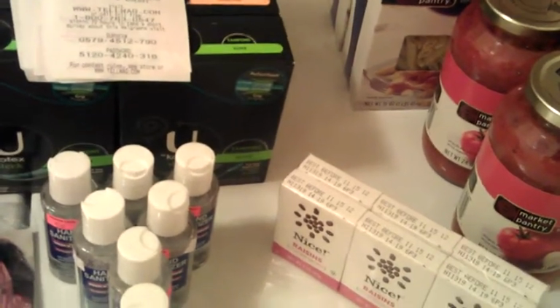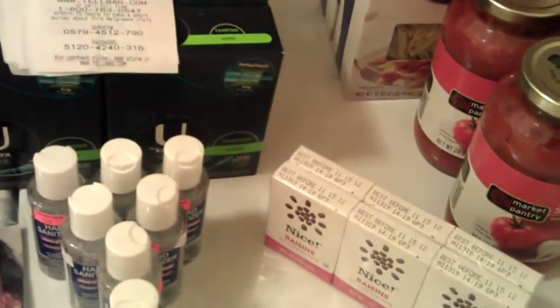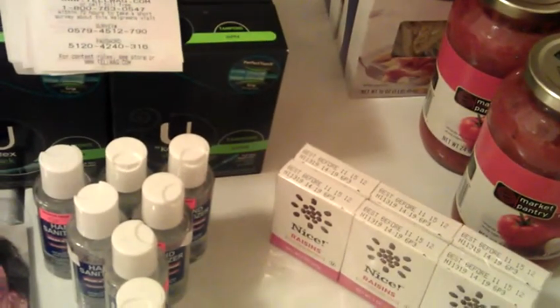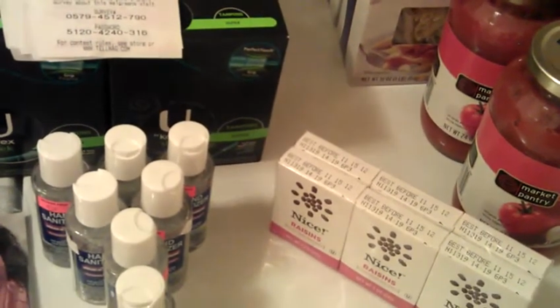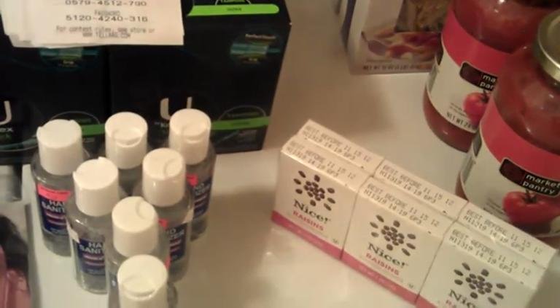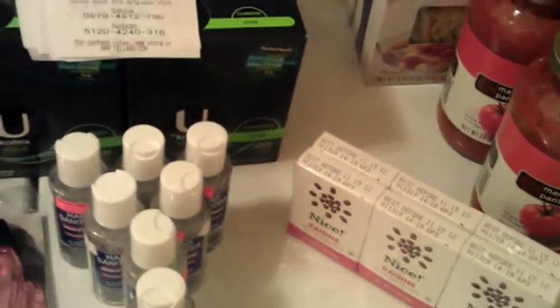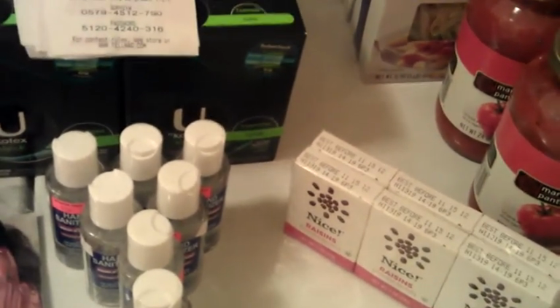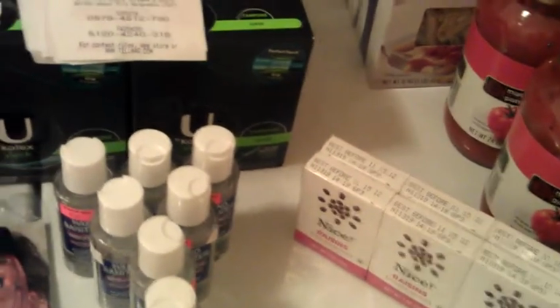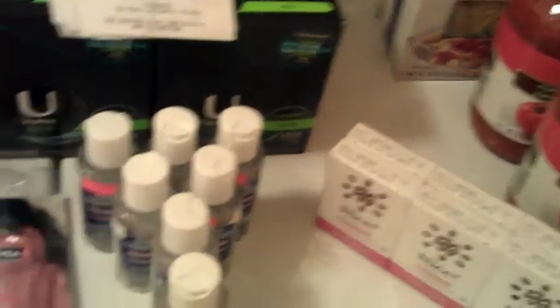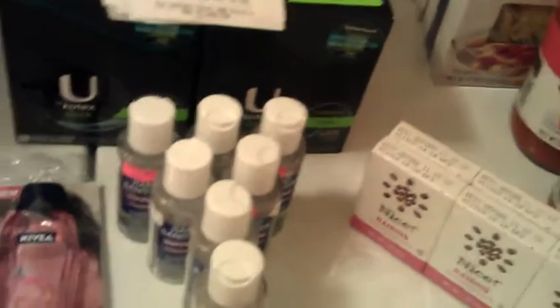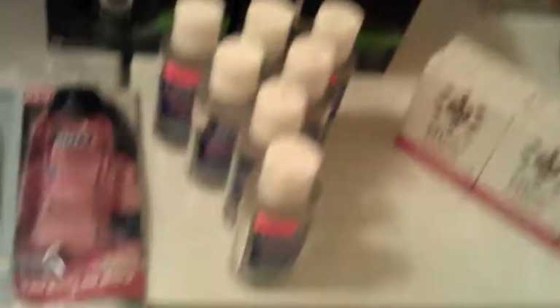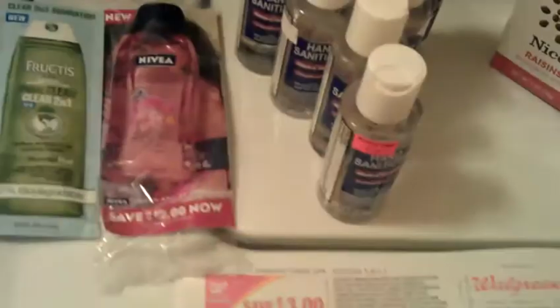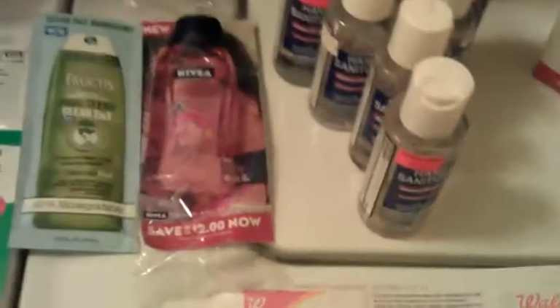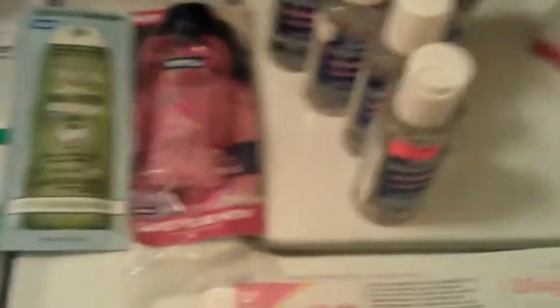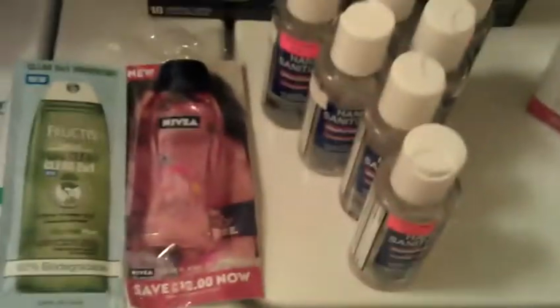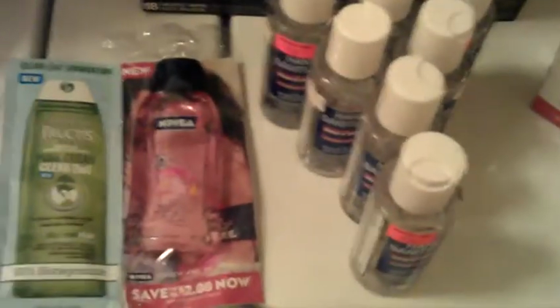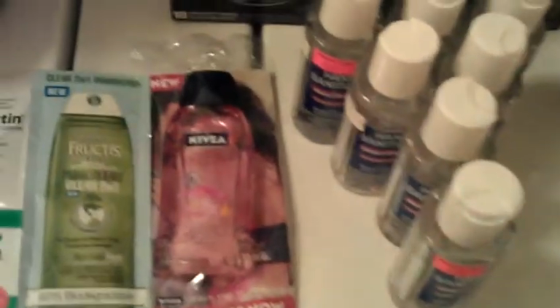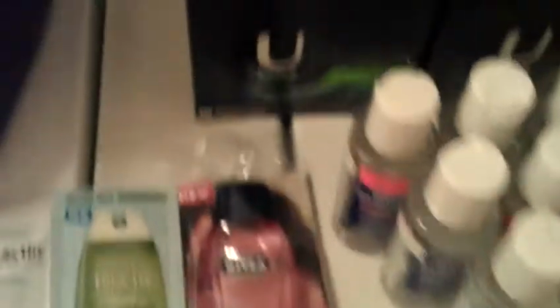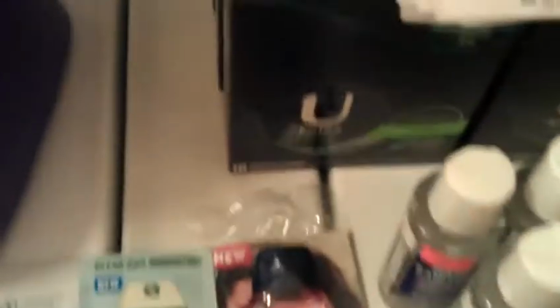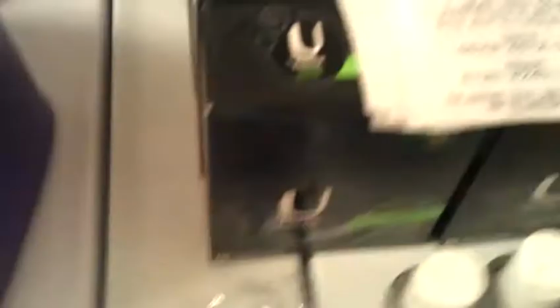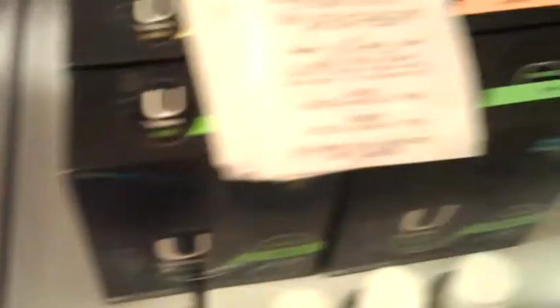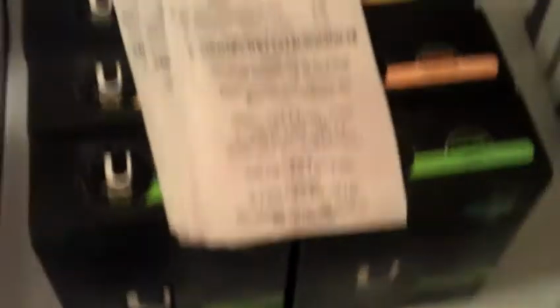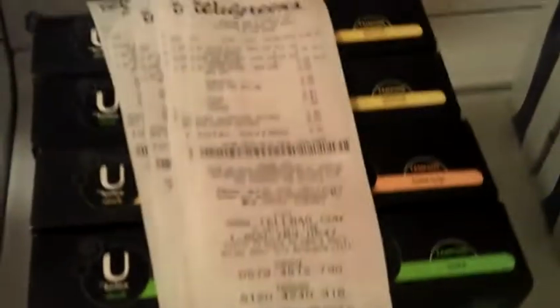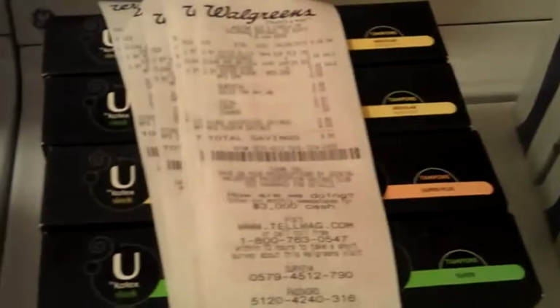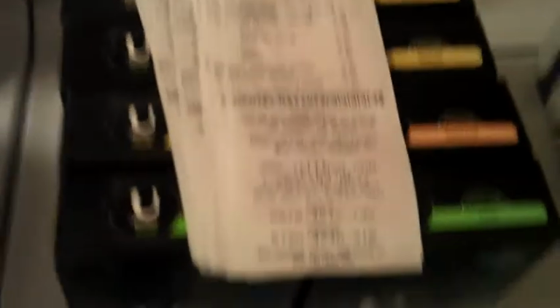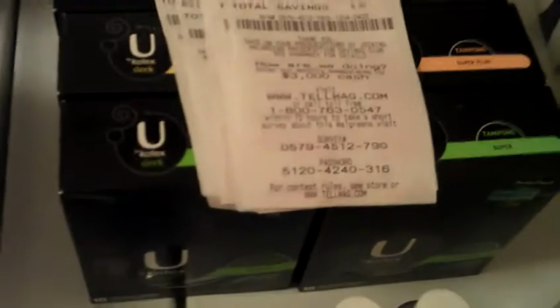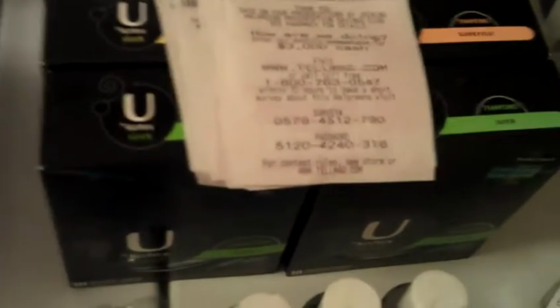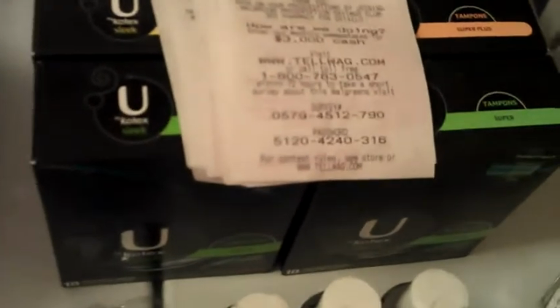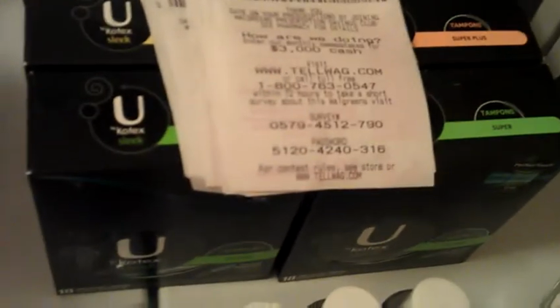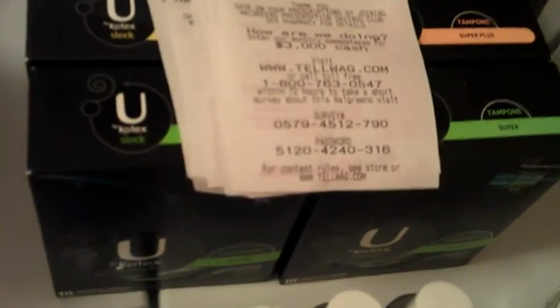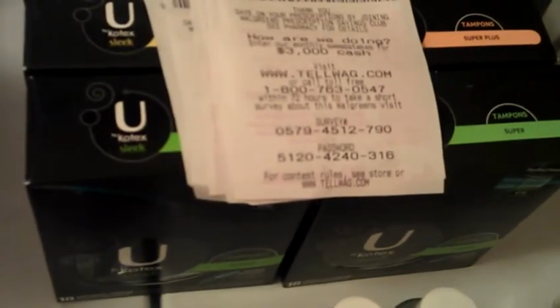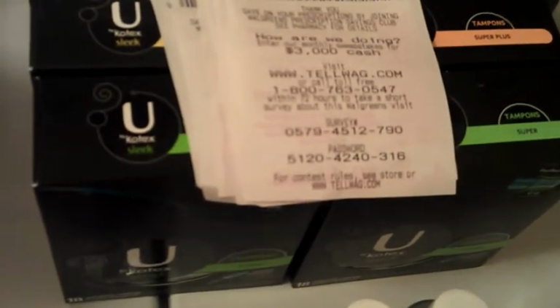Hey everyone, this is my video from Walgreens and Target. First I went to Walgreens and I got the U by Kotex deal. I actually did 8 different transactions.